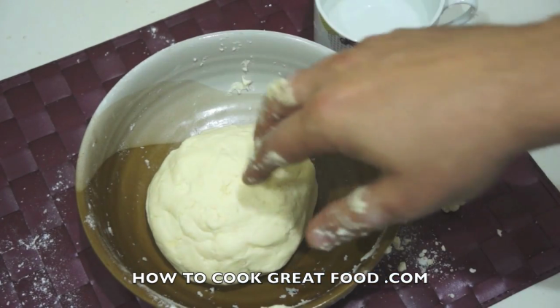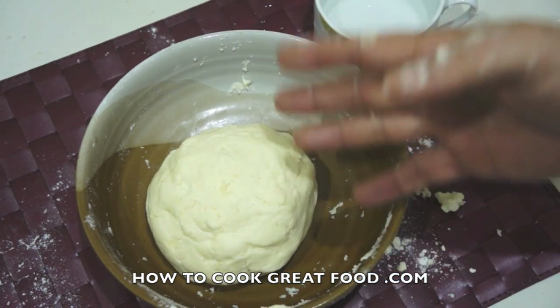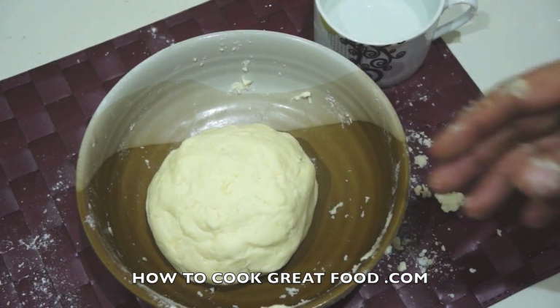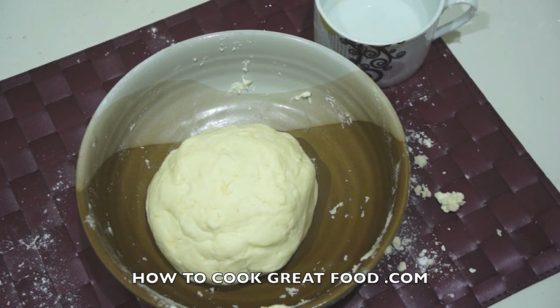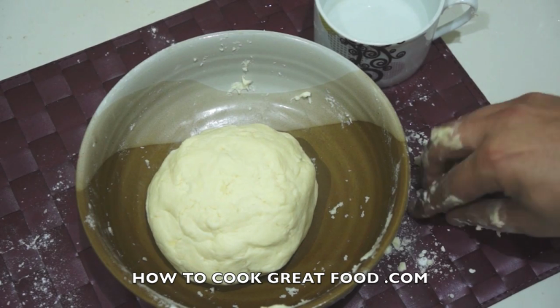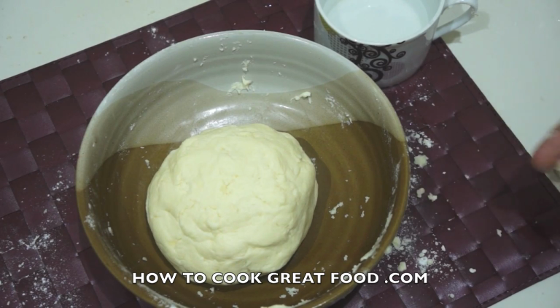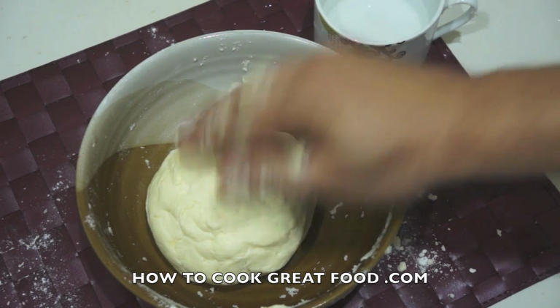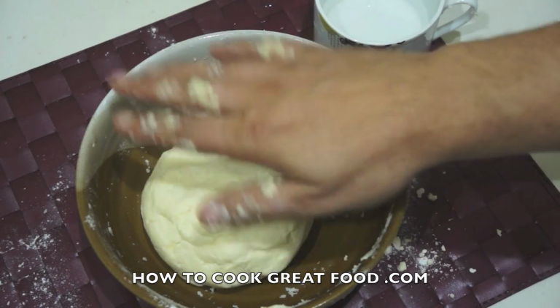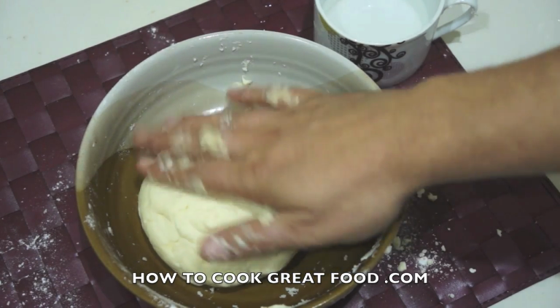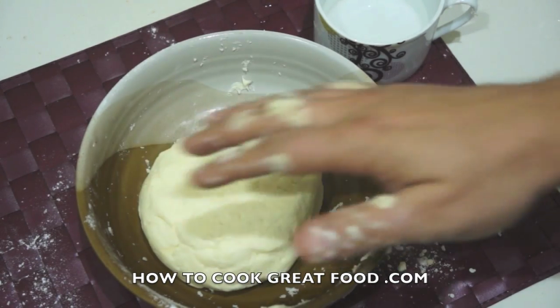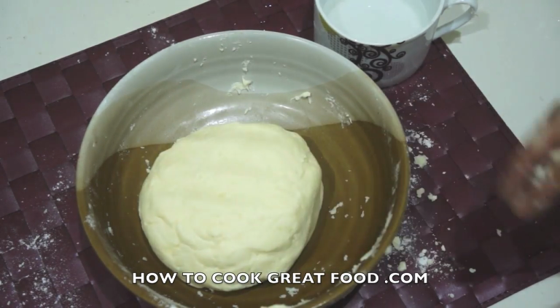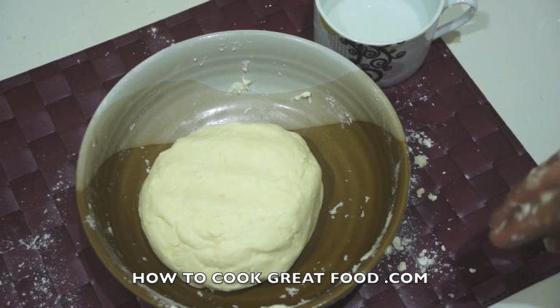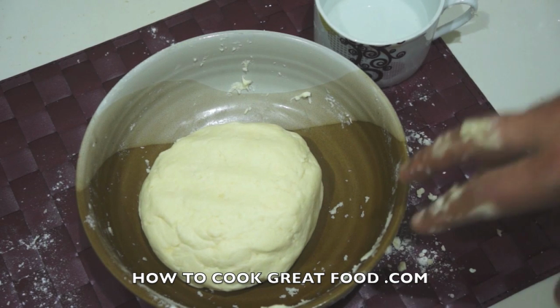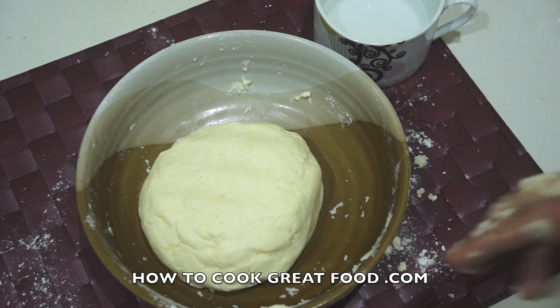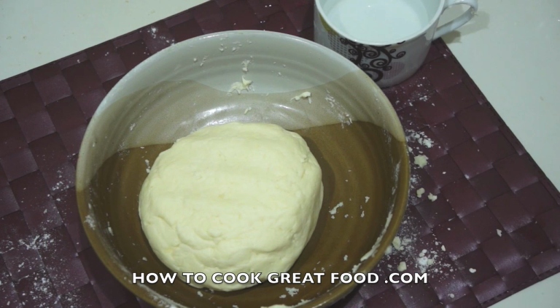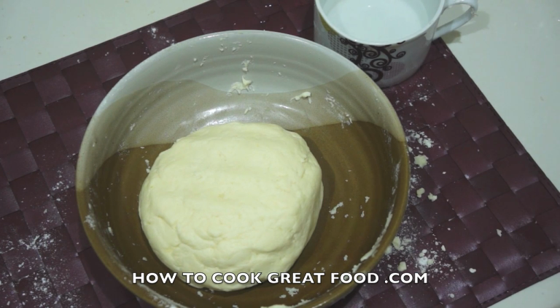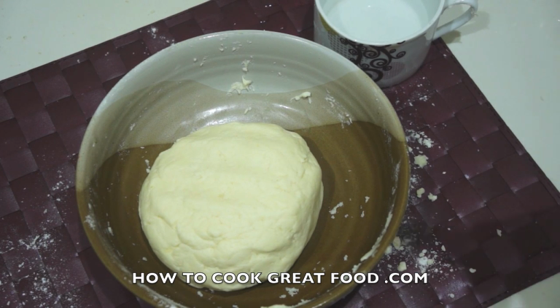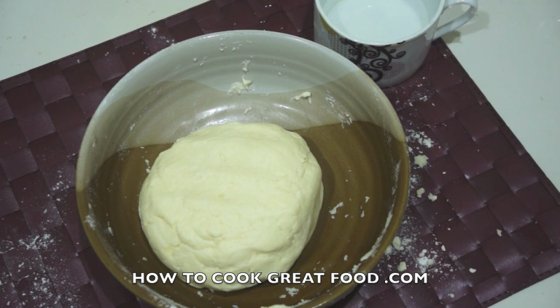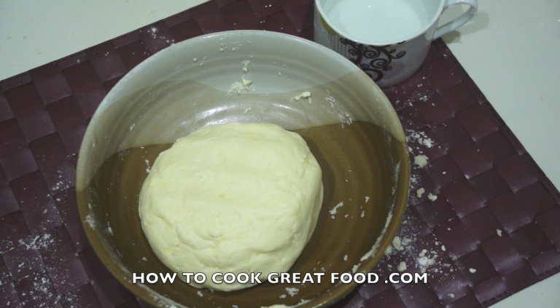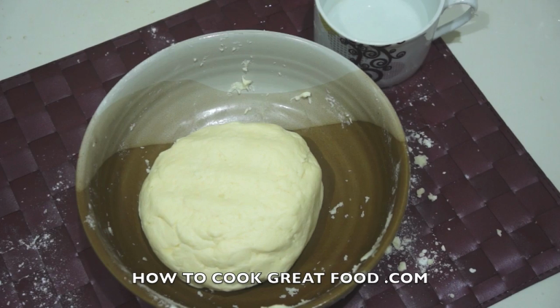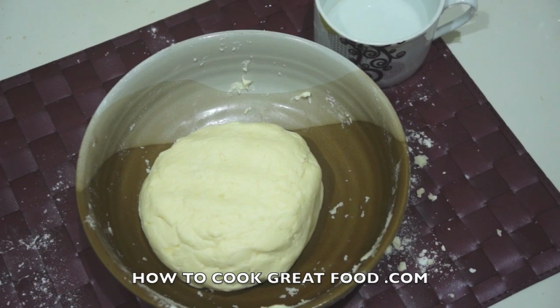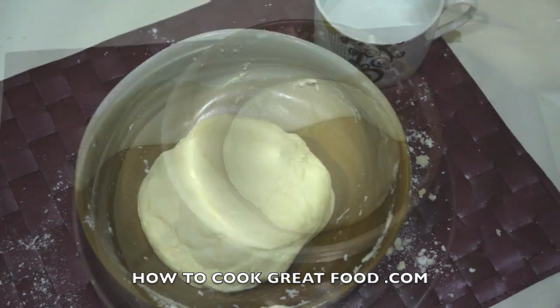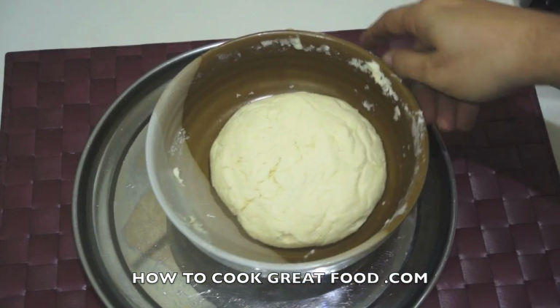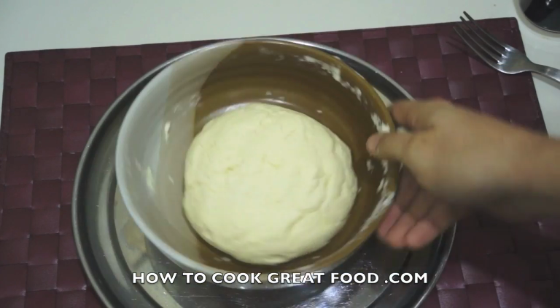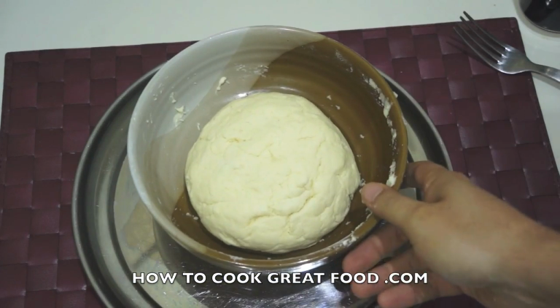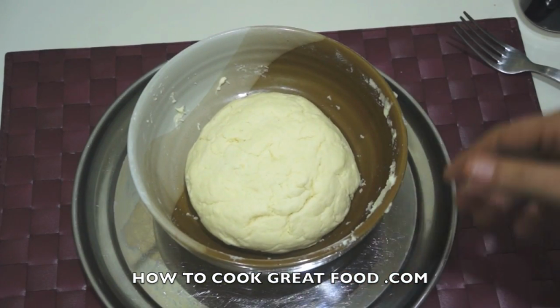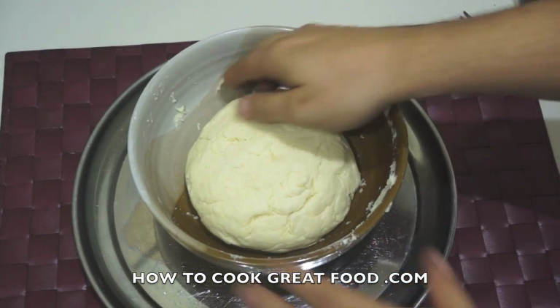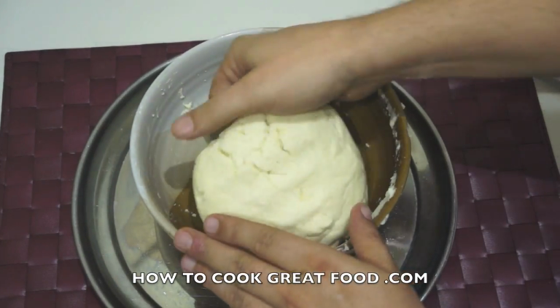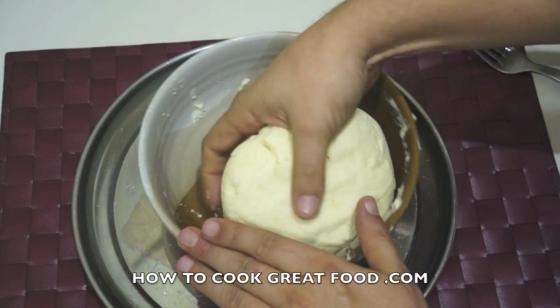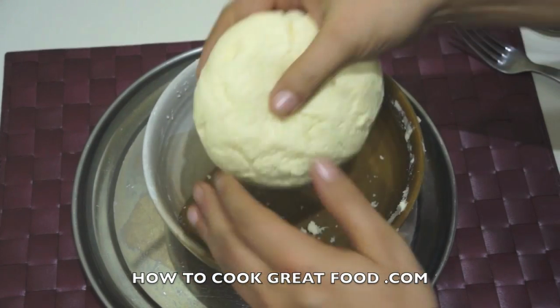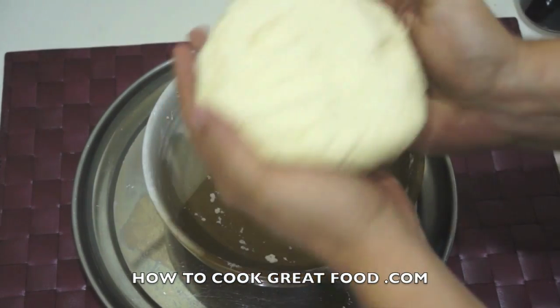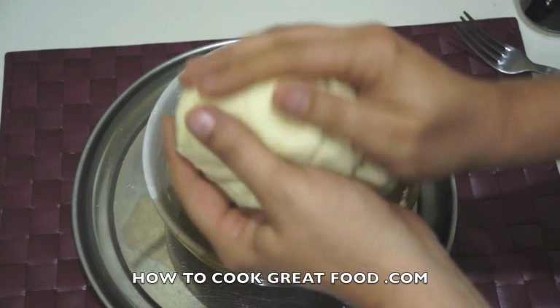What we need to do now is get some cling film — plastic wrap, whatever you call it — on that ball, pop it in your refrigerator, give it 10 to 15 minutes. There we go — as you can see it's sort of slightly puffed up a bit.